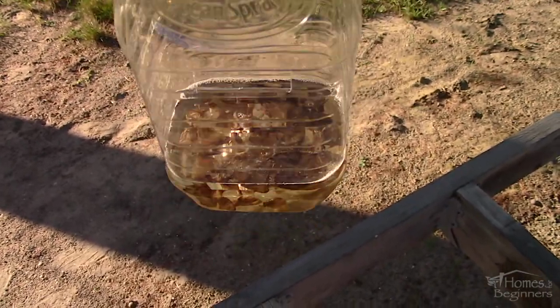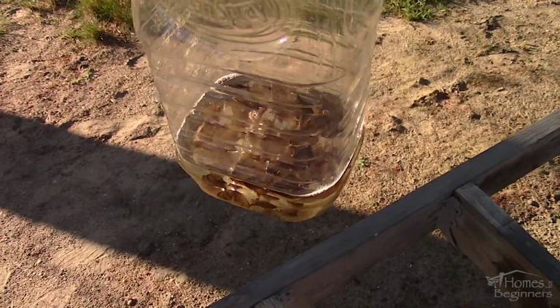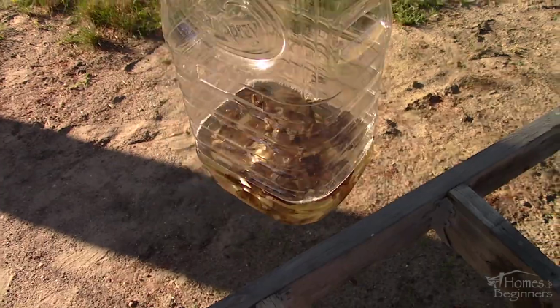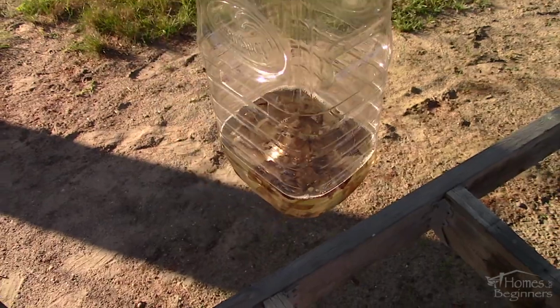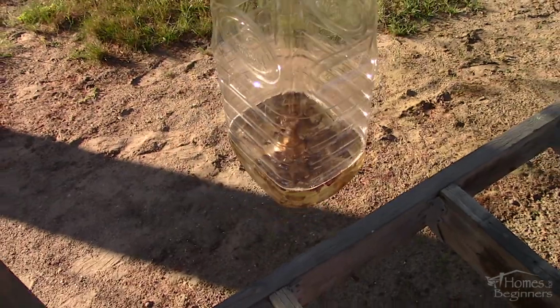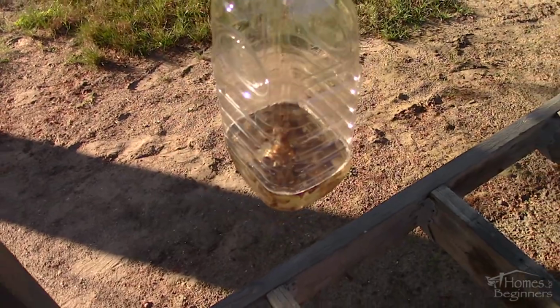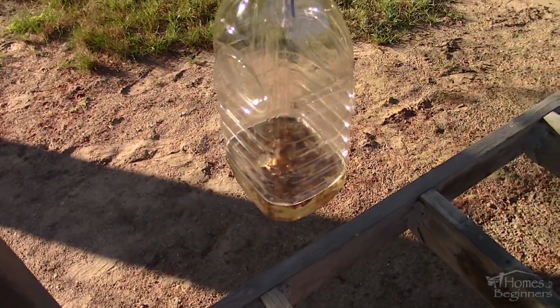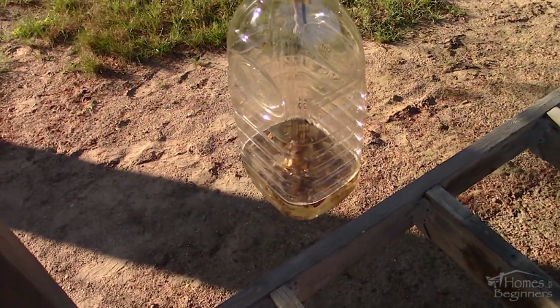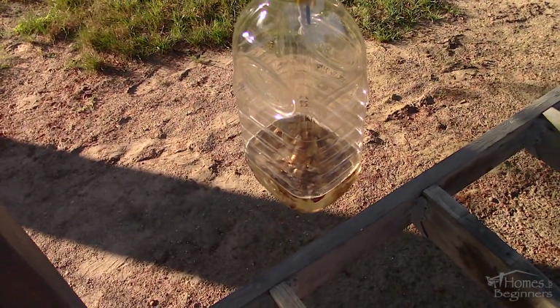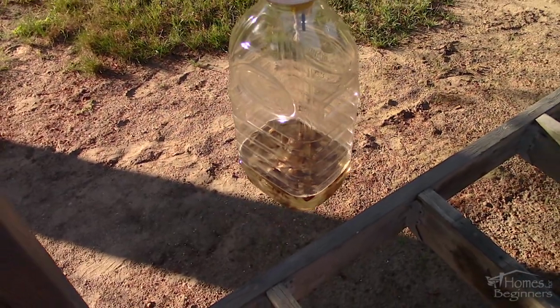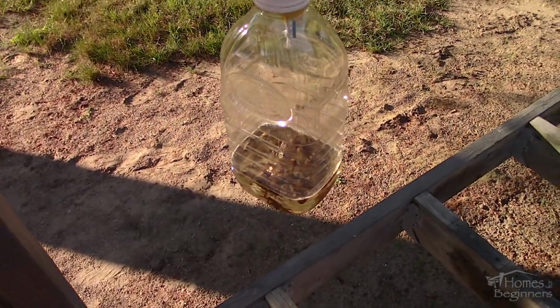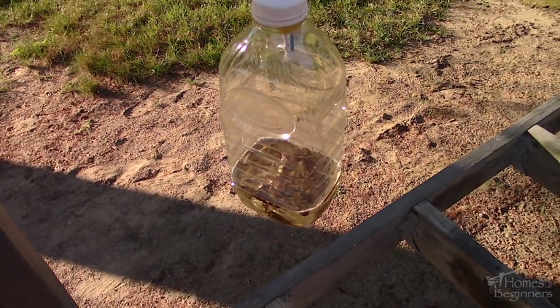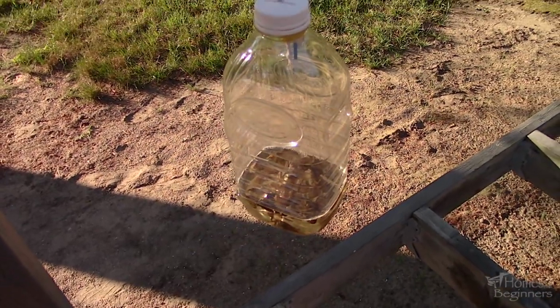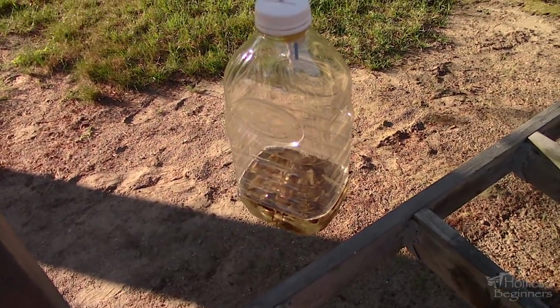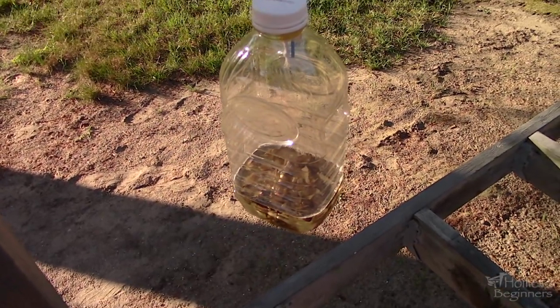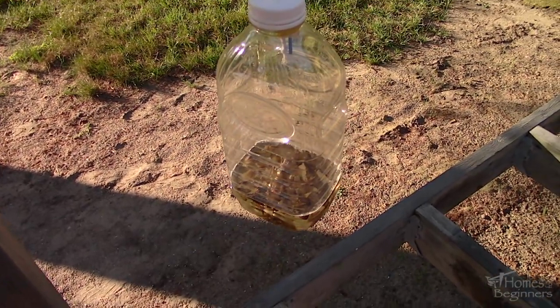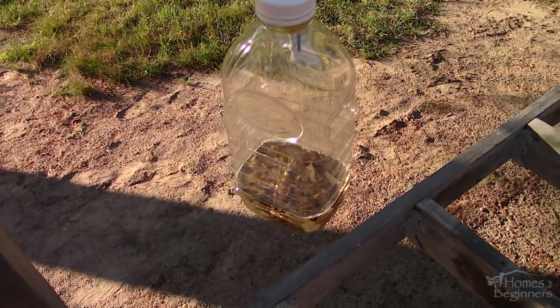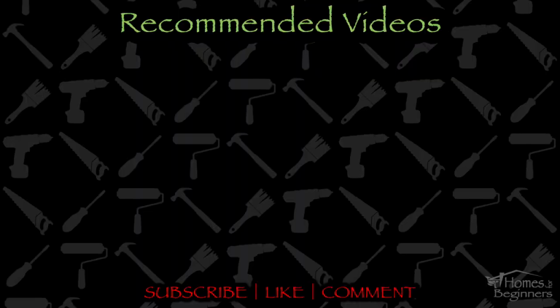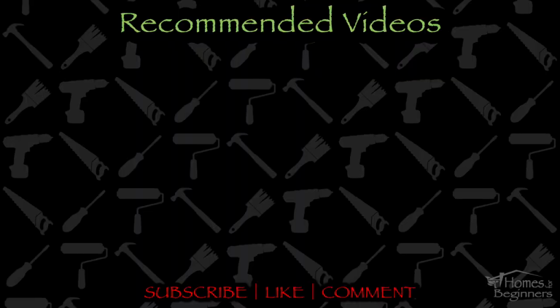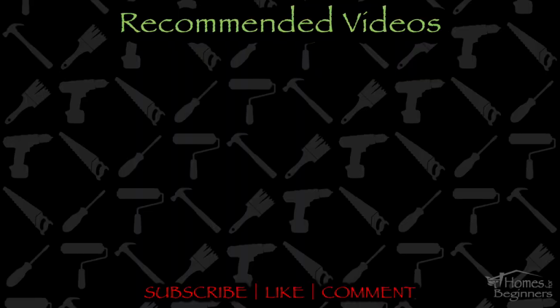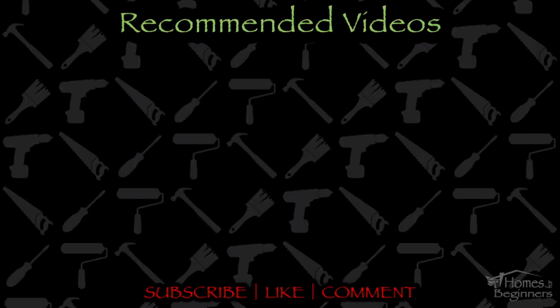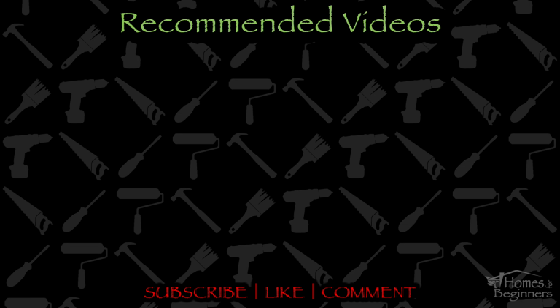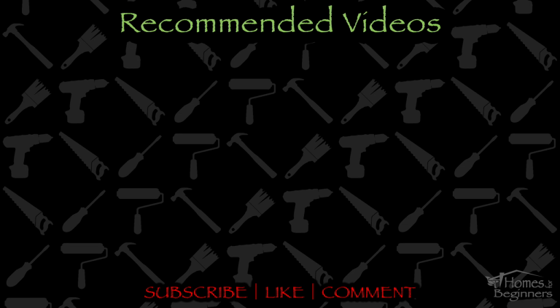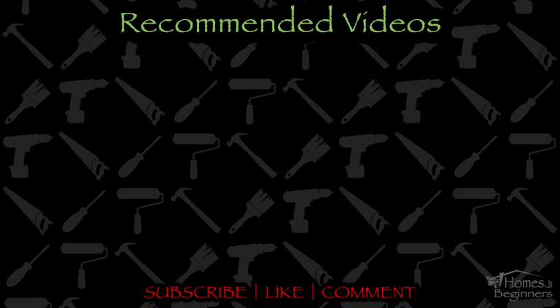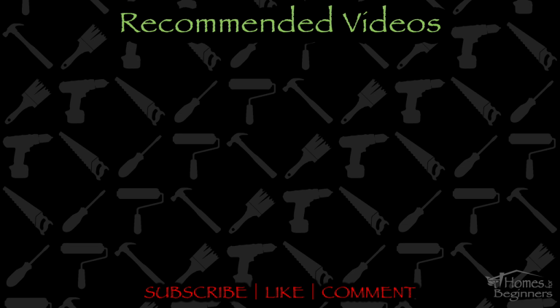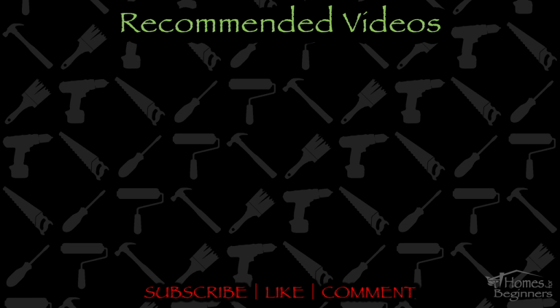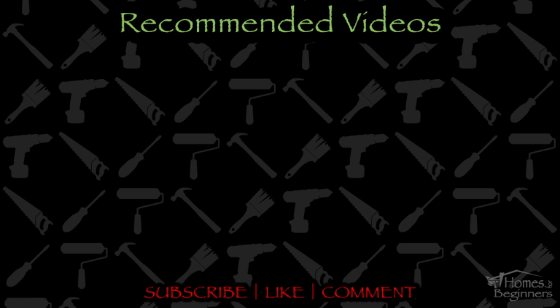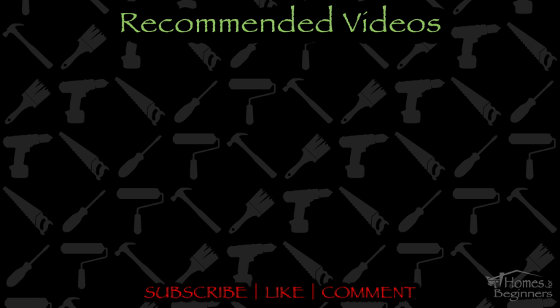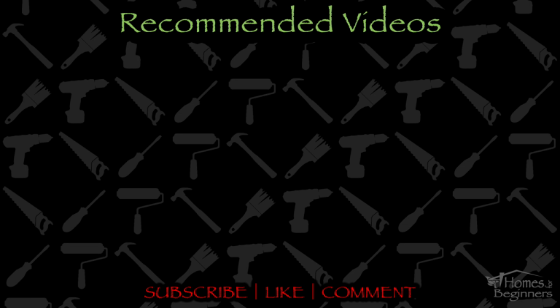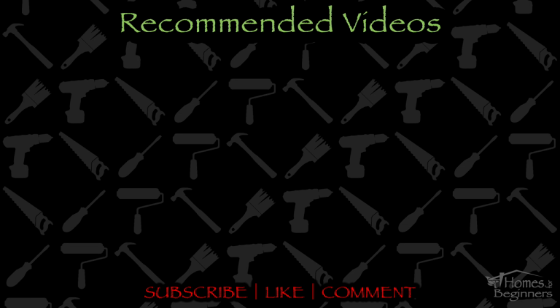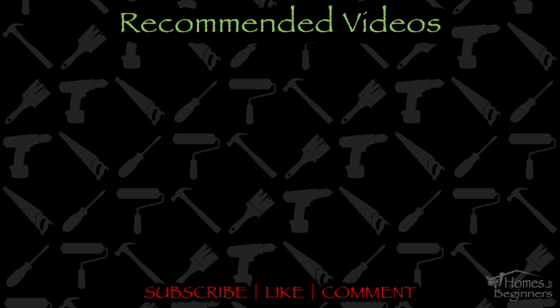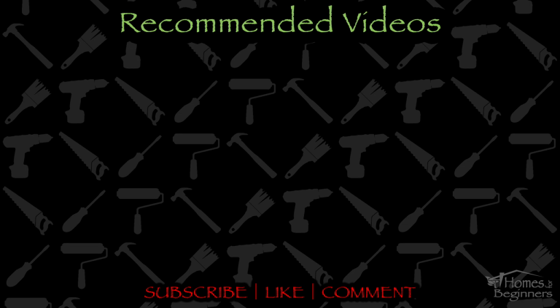If you found this video helpful, please don't forget to give it a like and drop a comment below. Don't forget to subscribe to my channel for more home DIY videos. Thank you for watching.